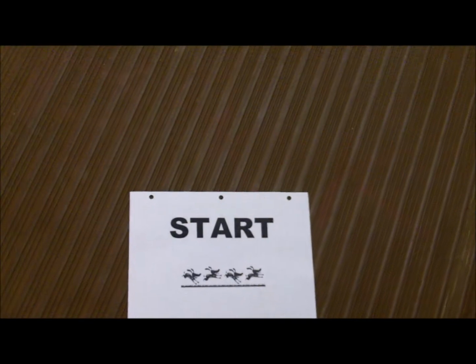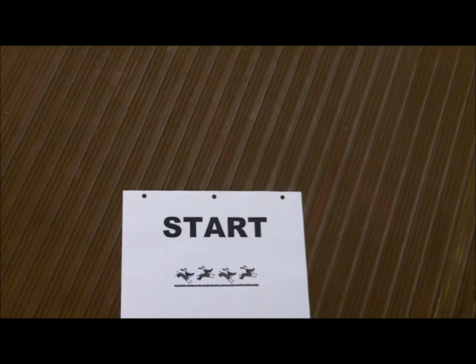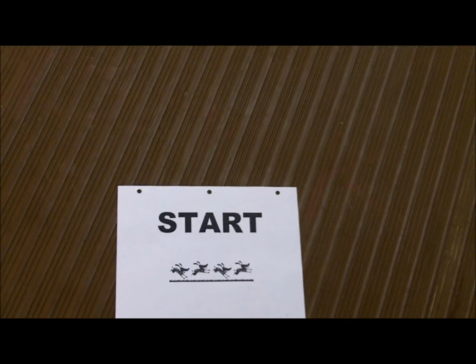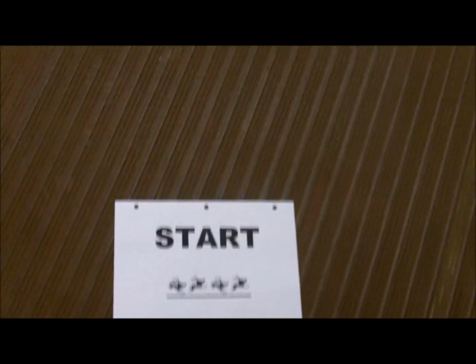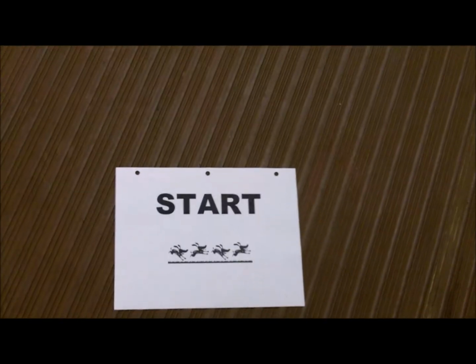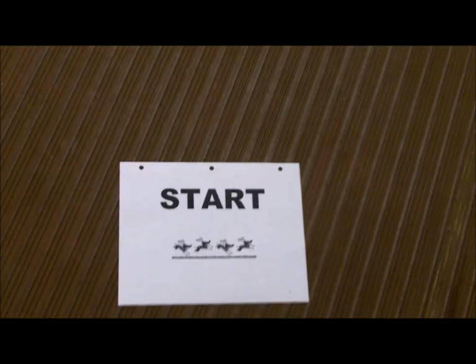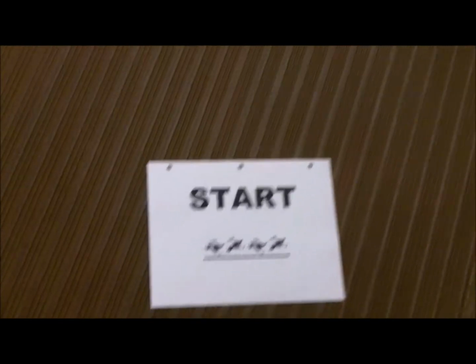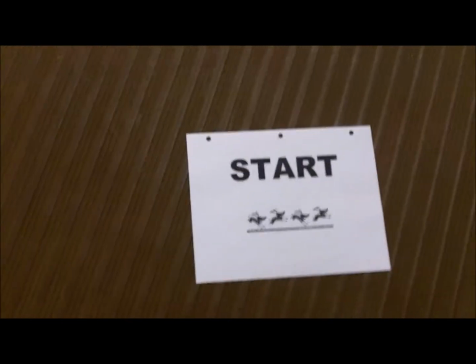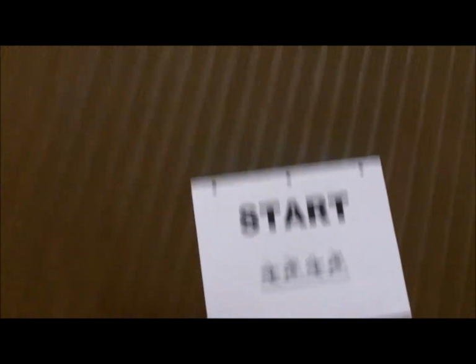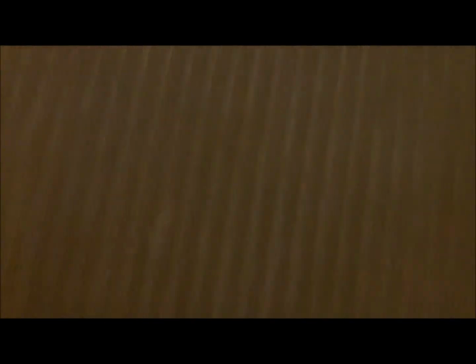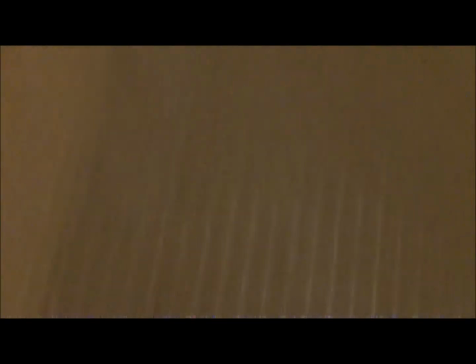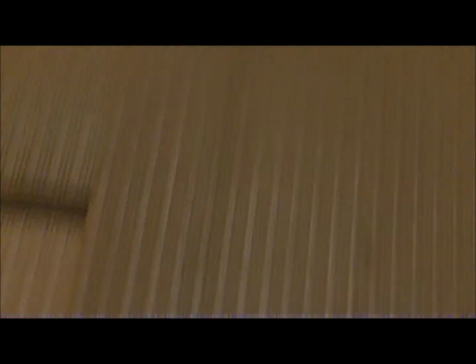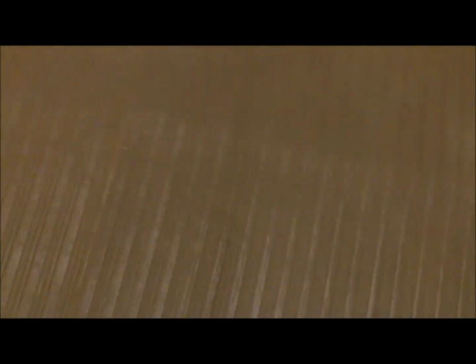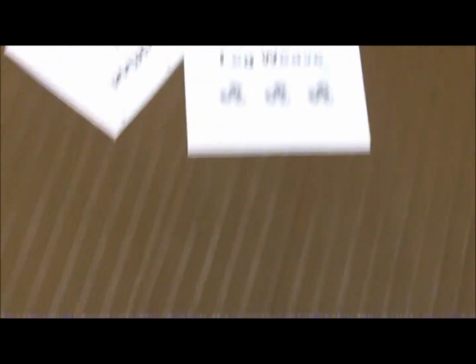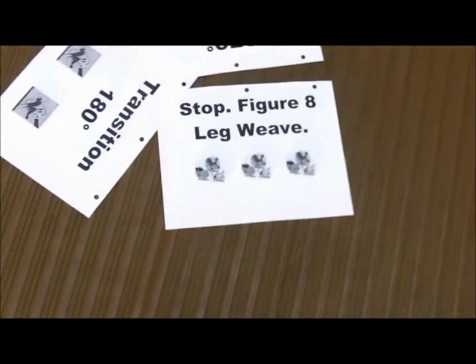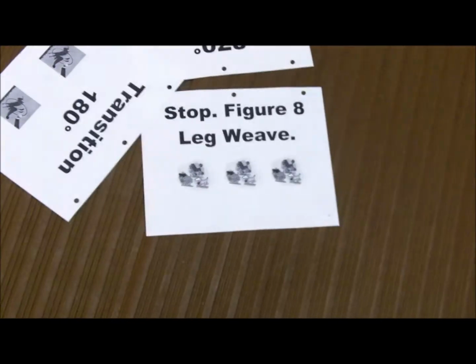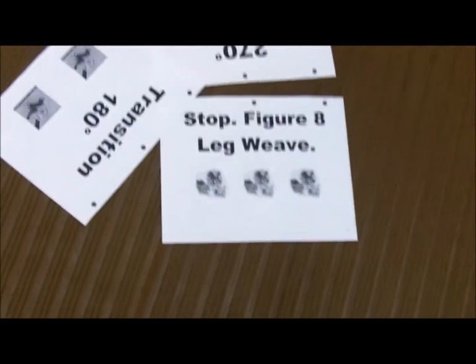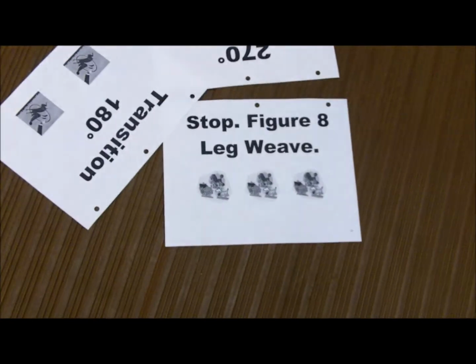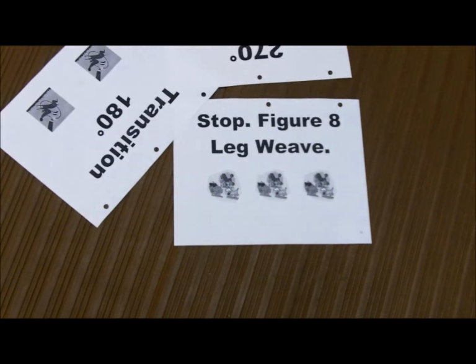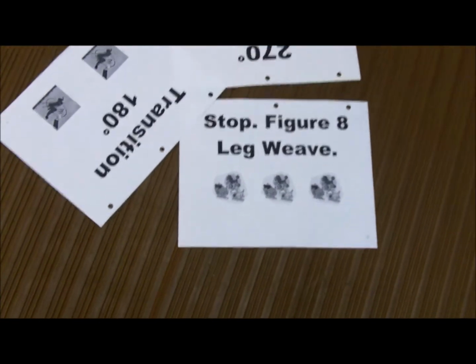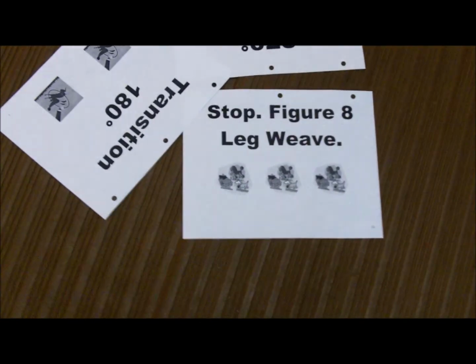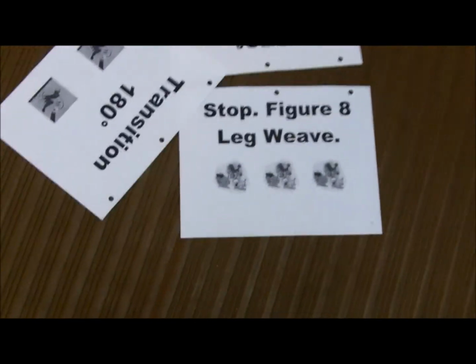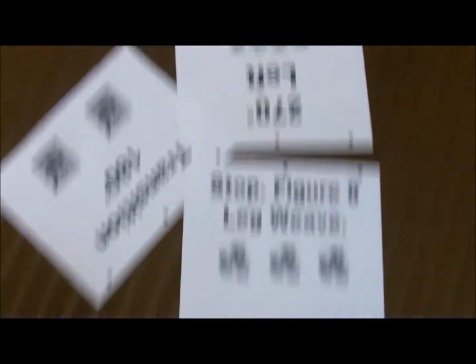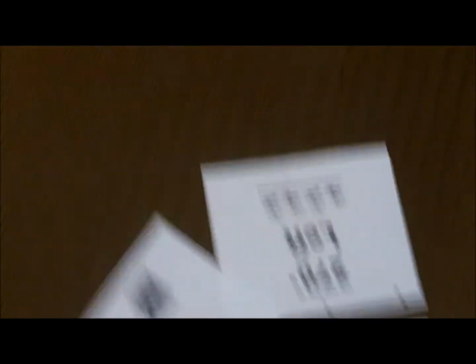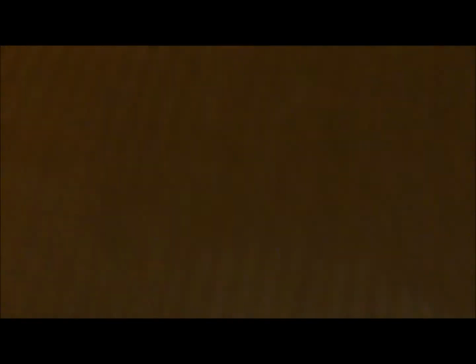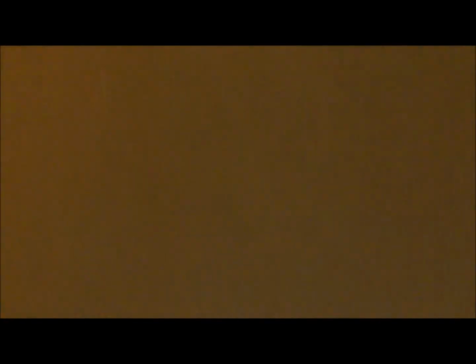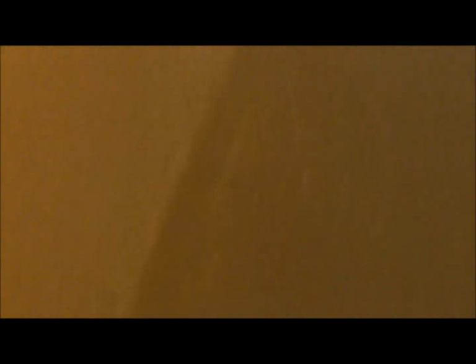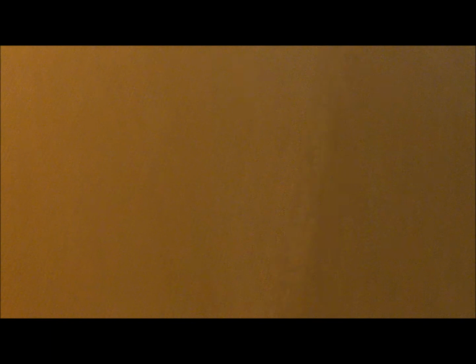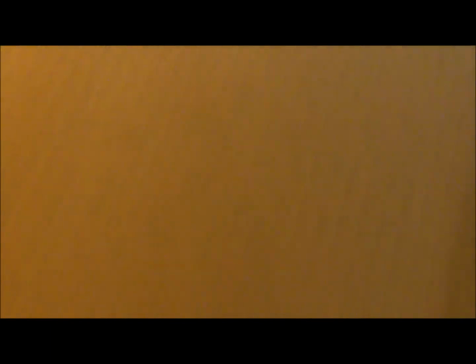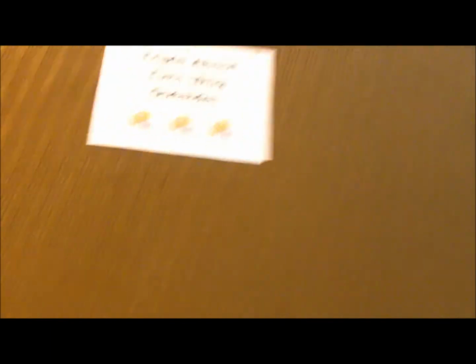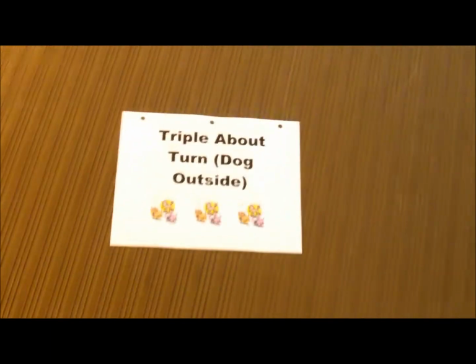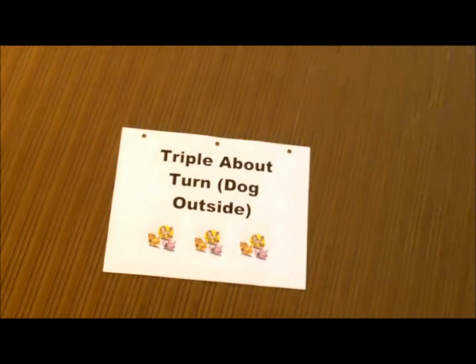Level 3, course 1. Start, stop. Figure 8 leg weave, station 1, station 2.